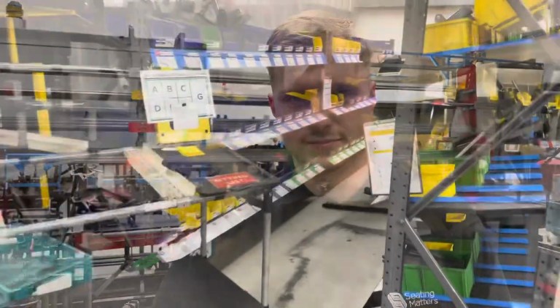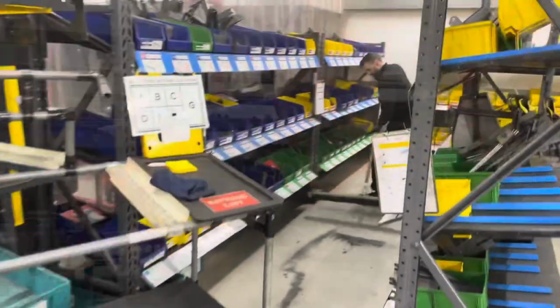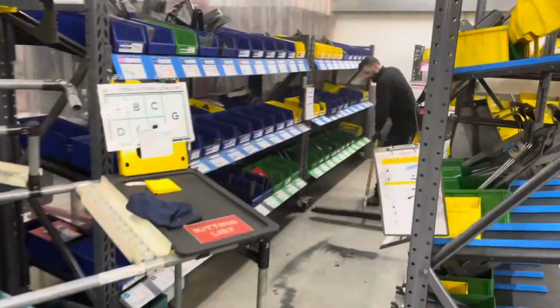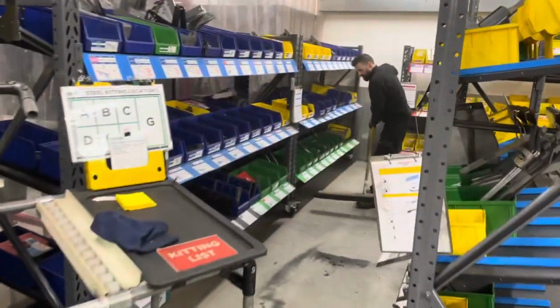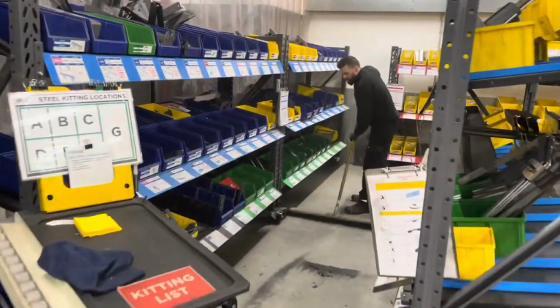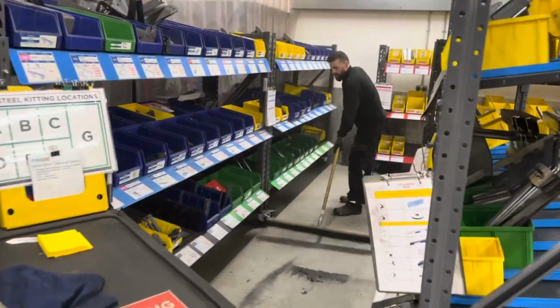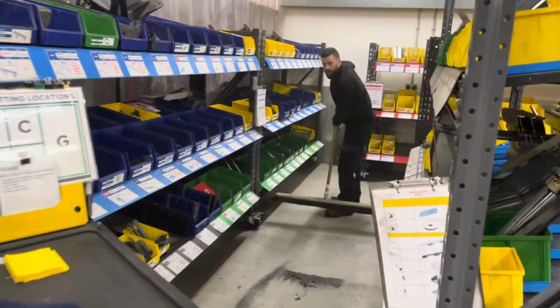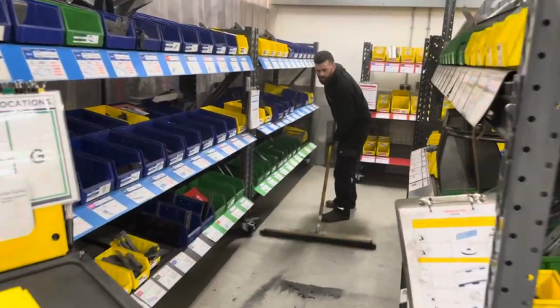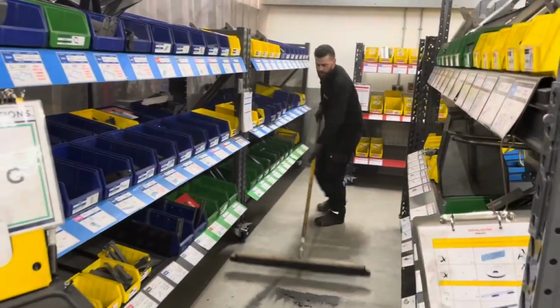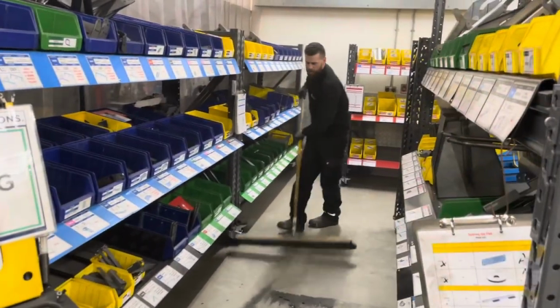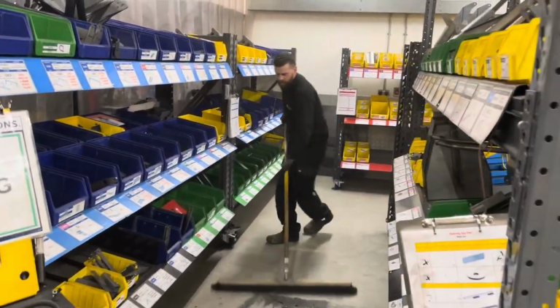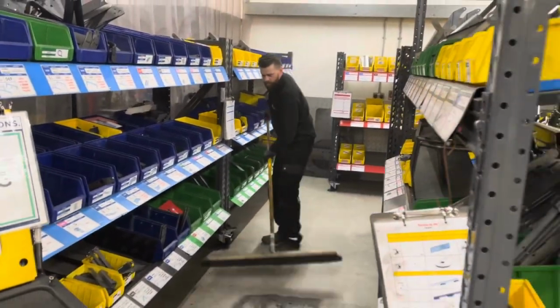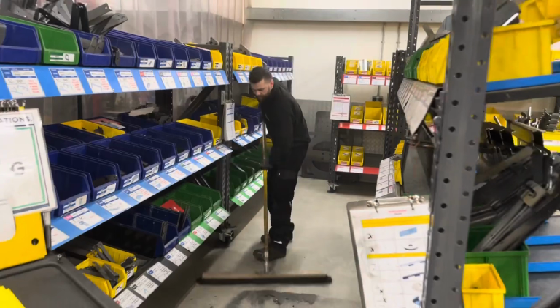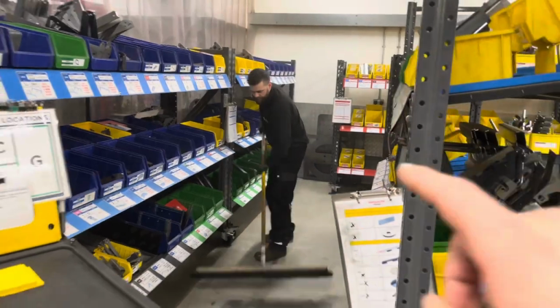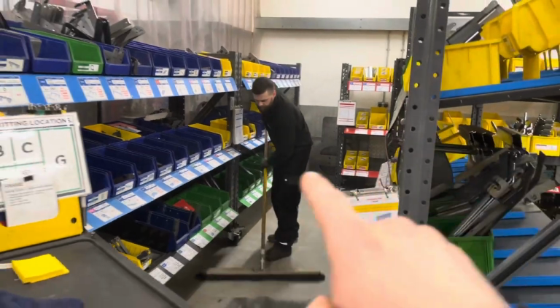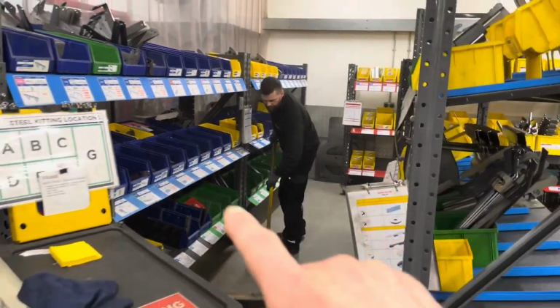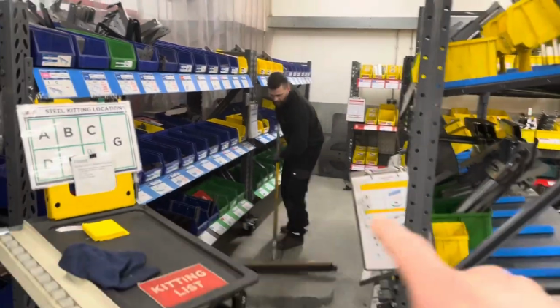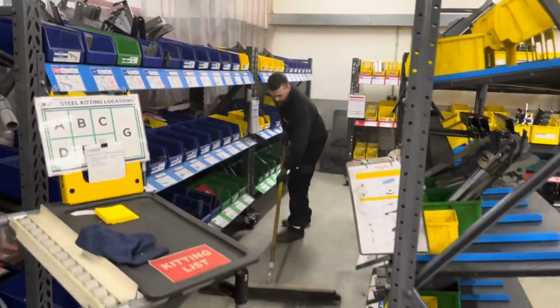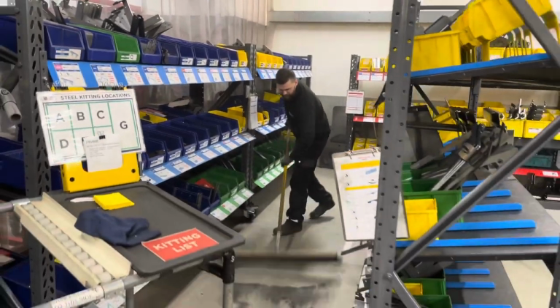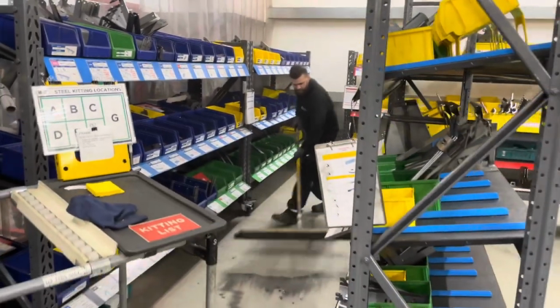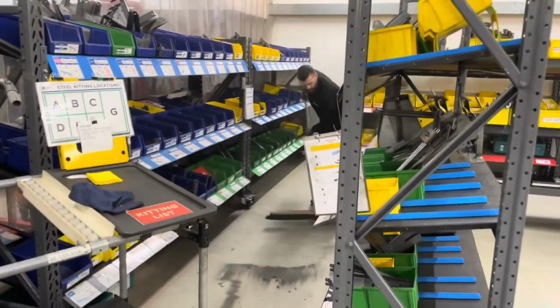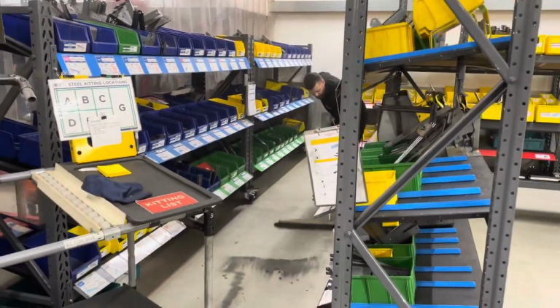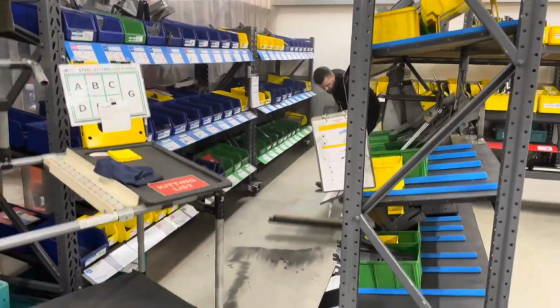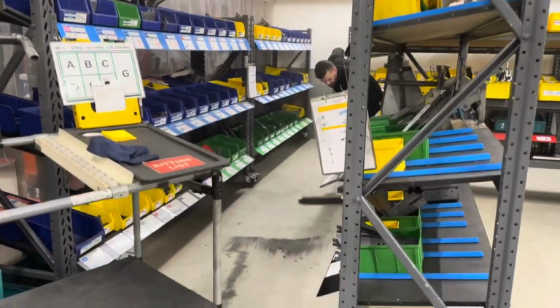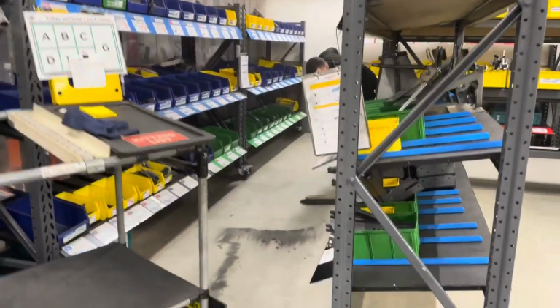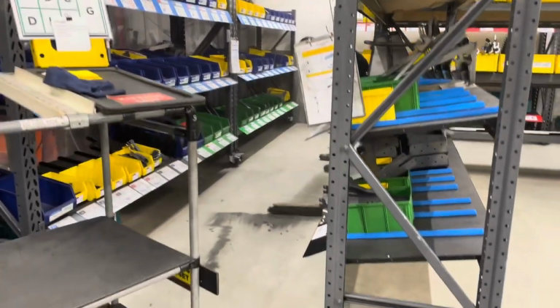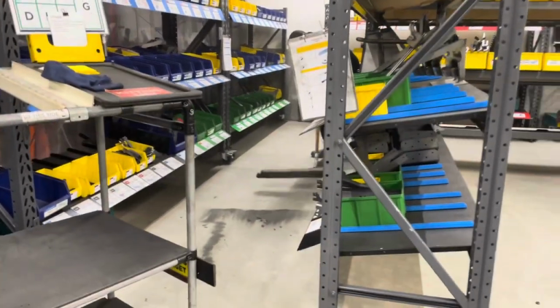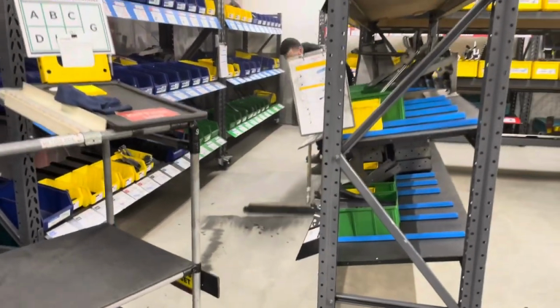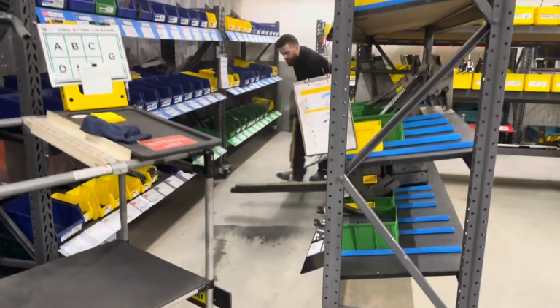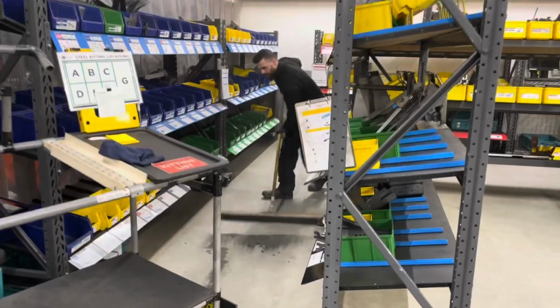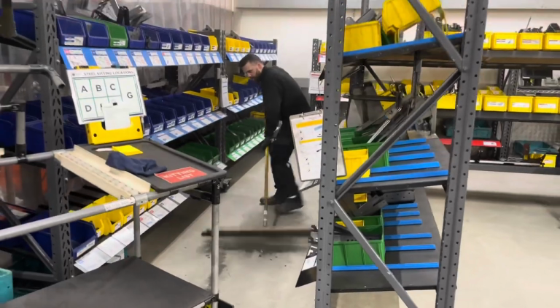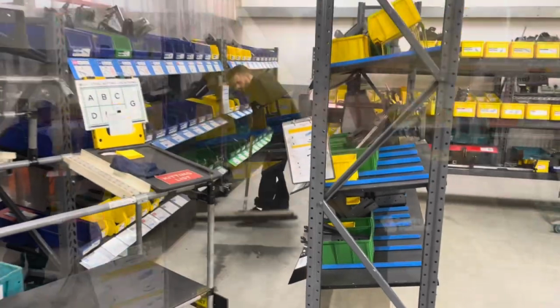This is the last day before the holidays and there's no production today. Every single person is going around cleaning and making sure the factory is absolutely perfect for coming back after the holidays.